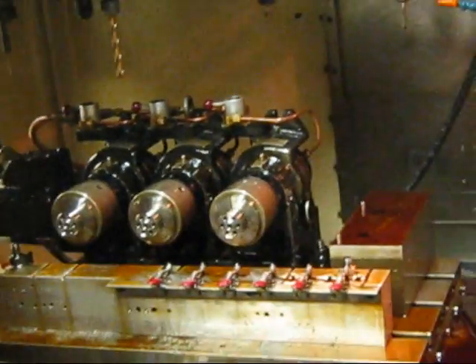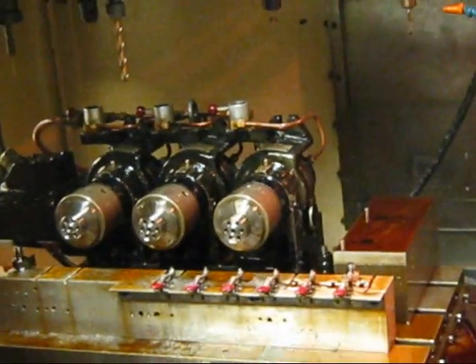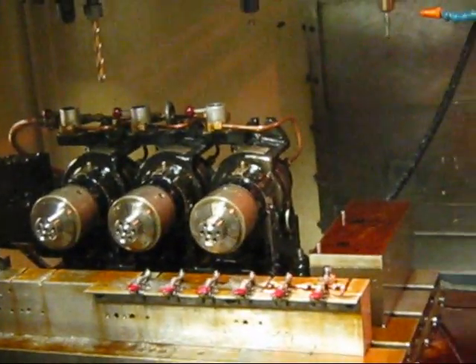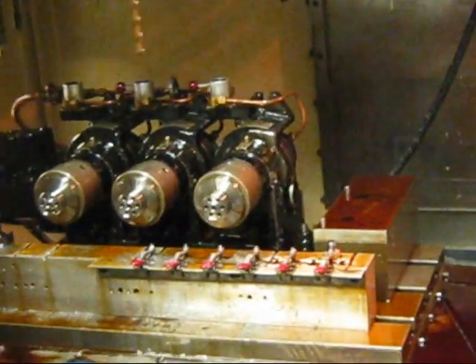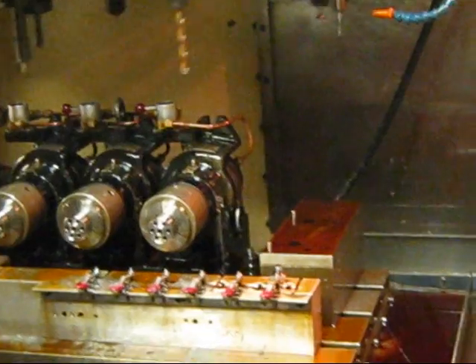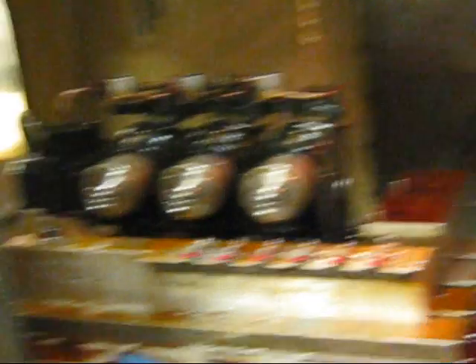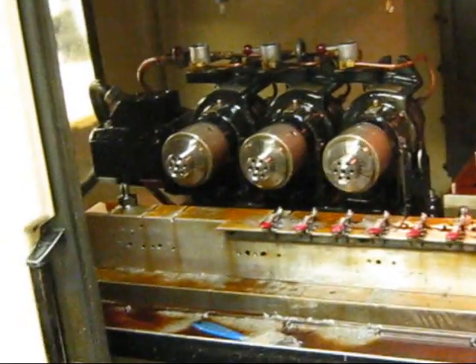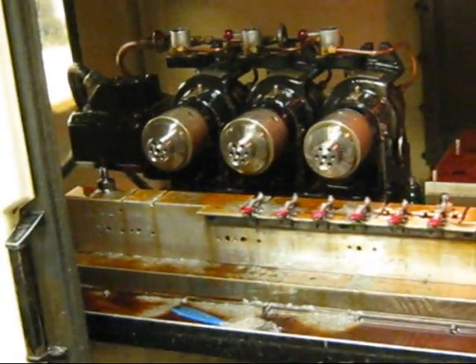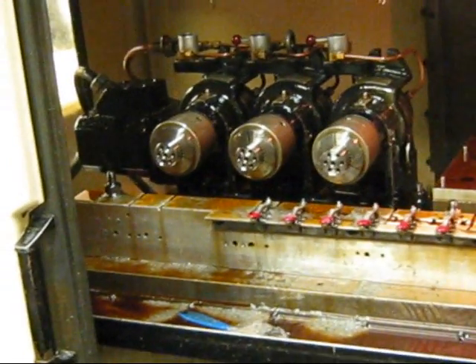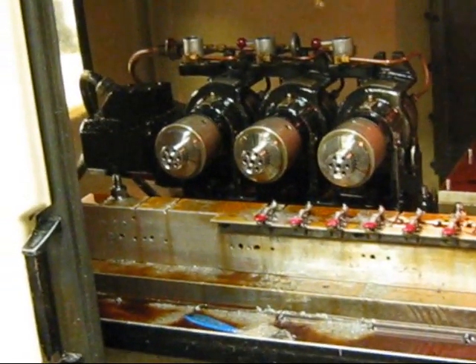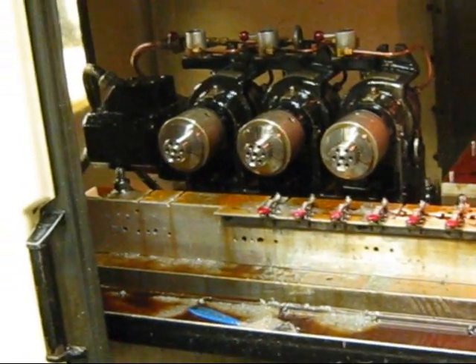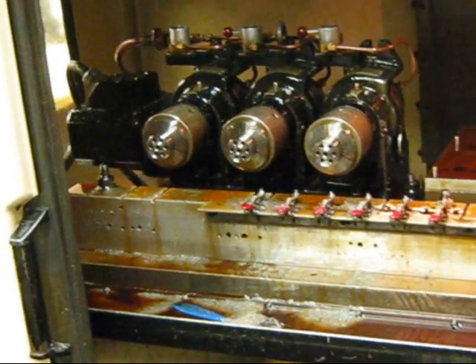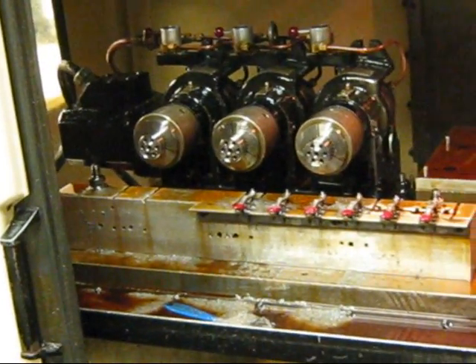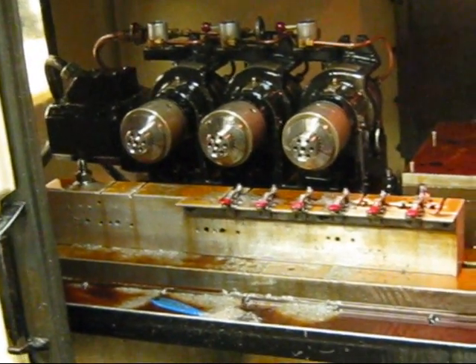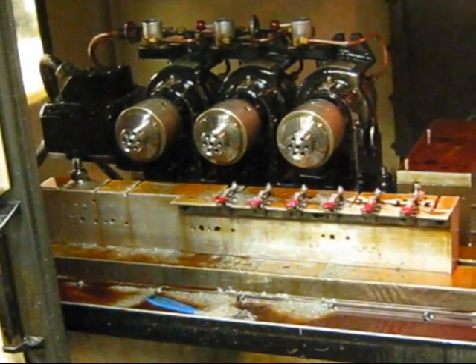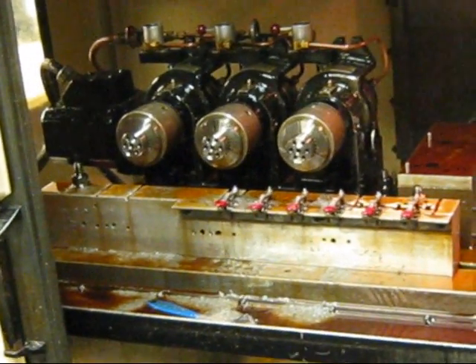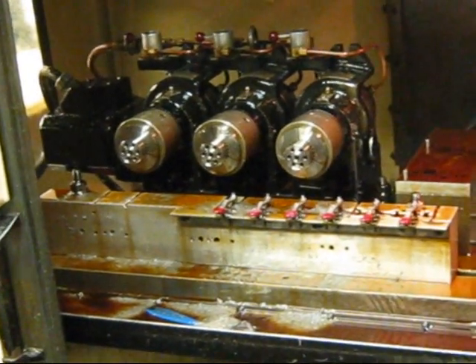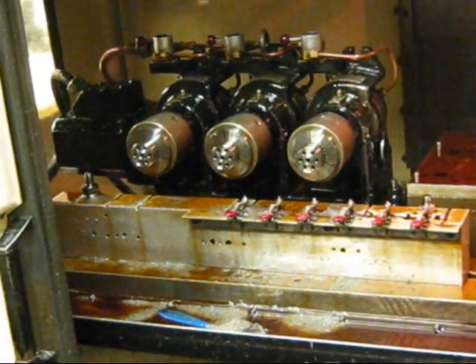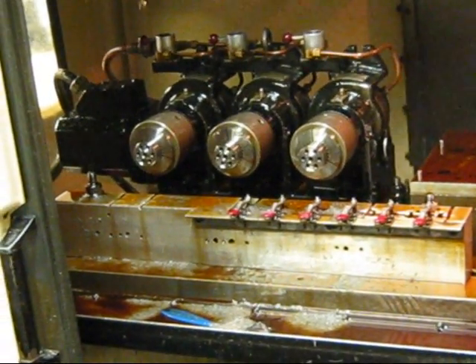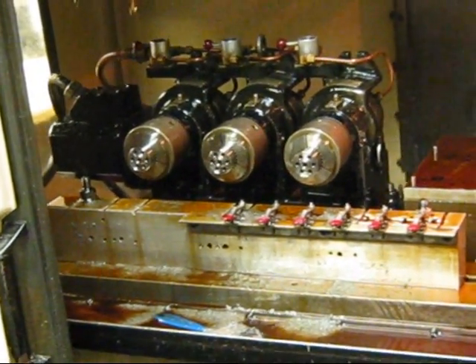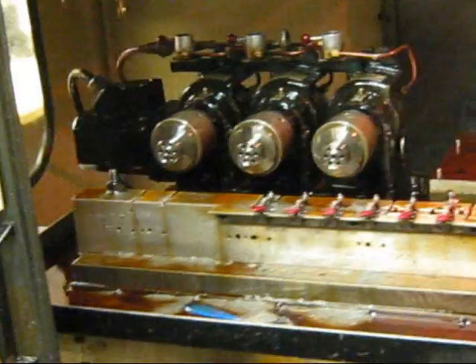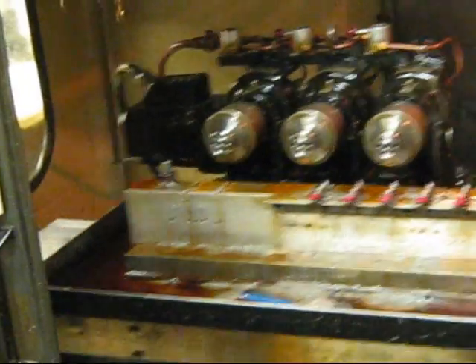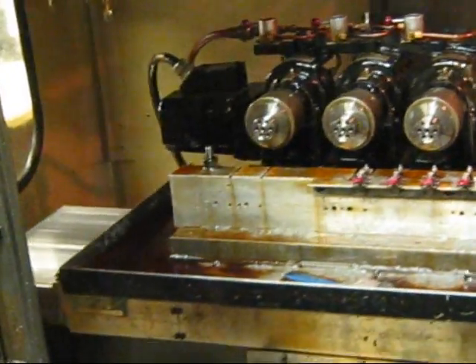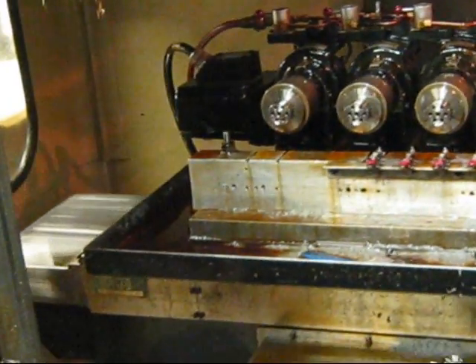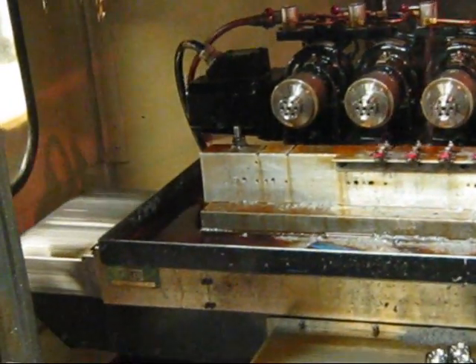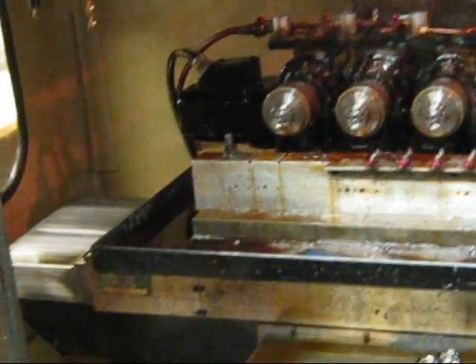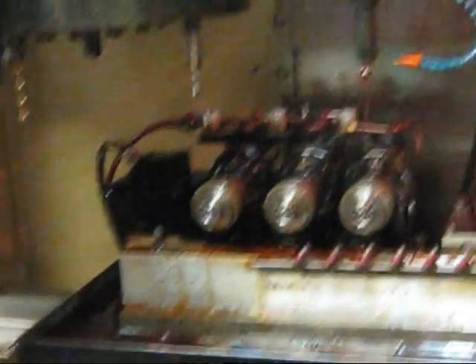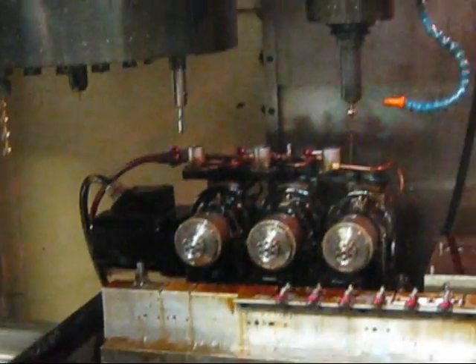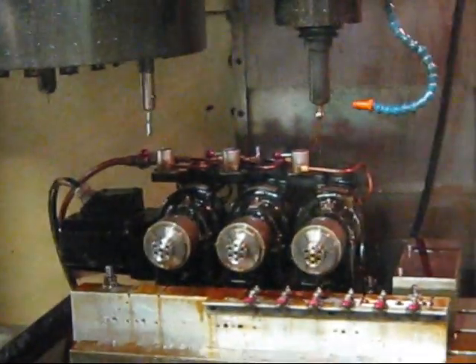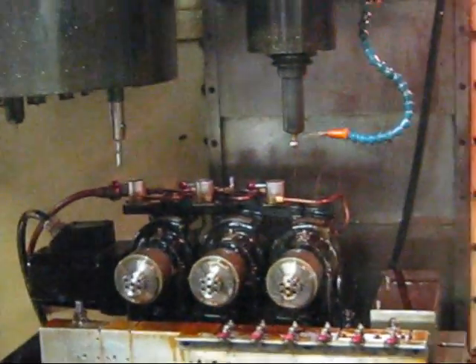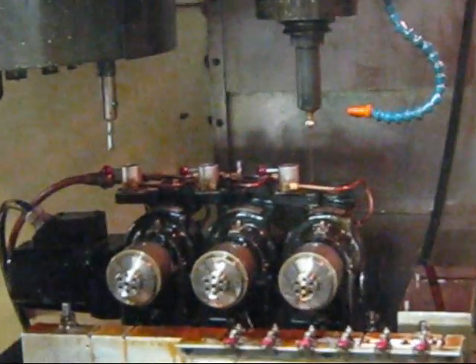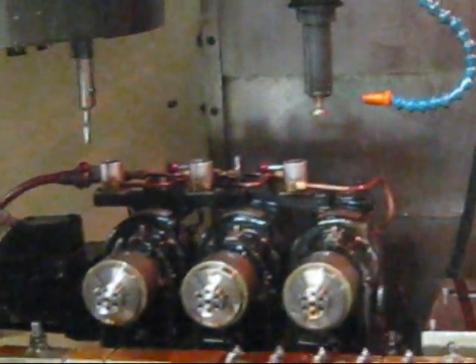So we got them - we put them on the crossbar to put them in precisely and pneumatically. Here we go. Cut that stuff.